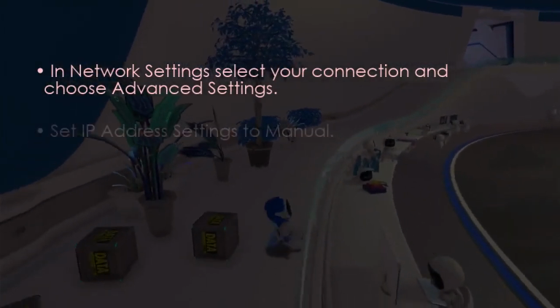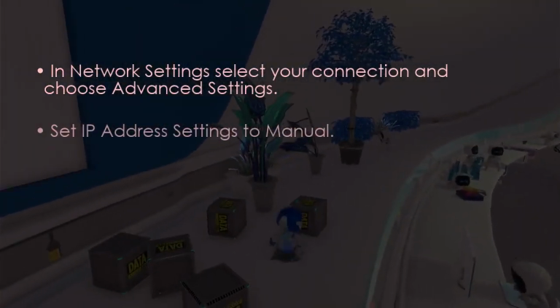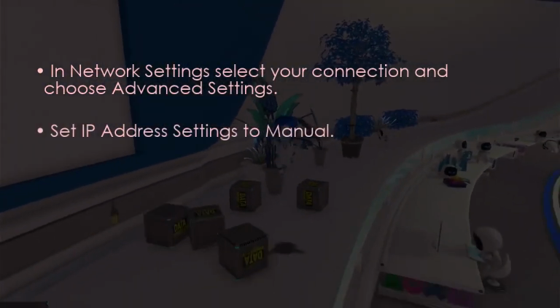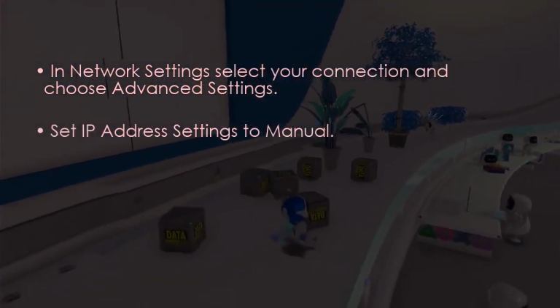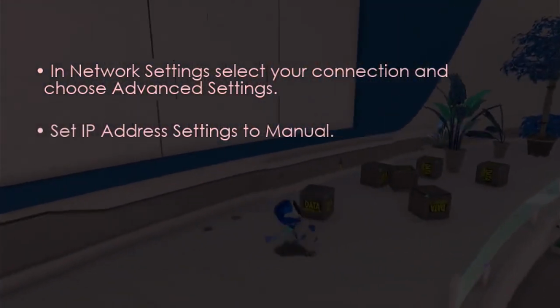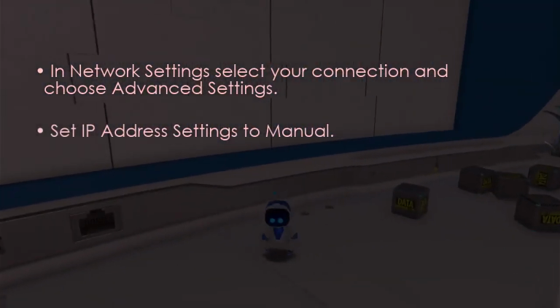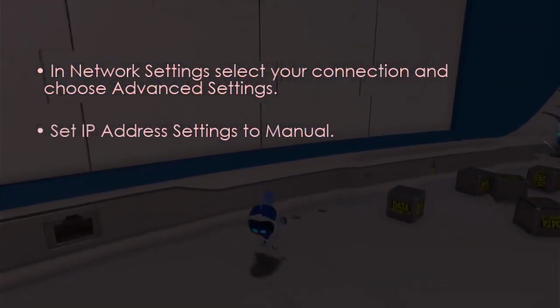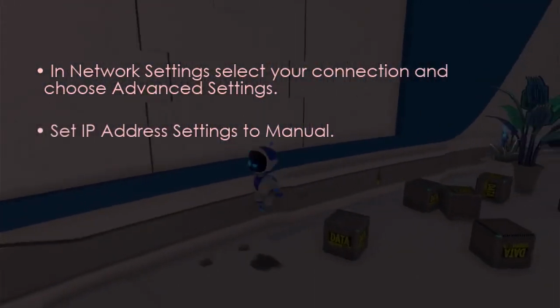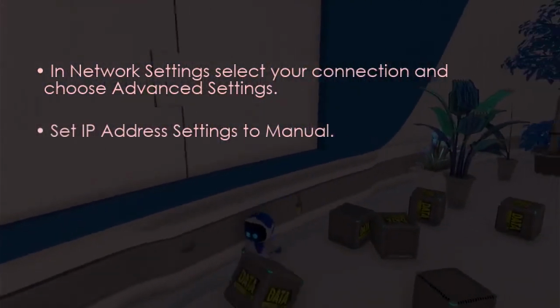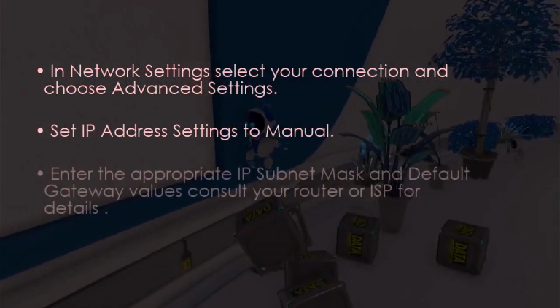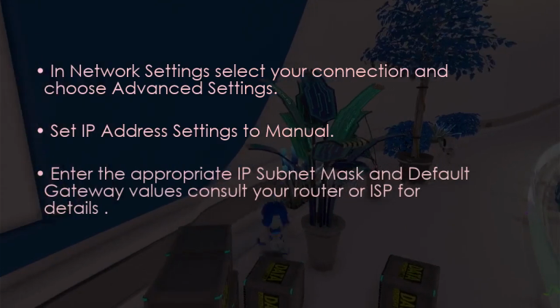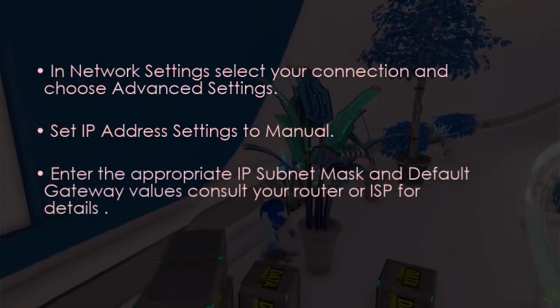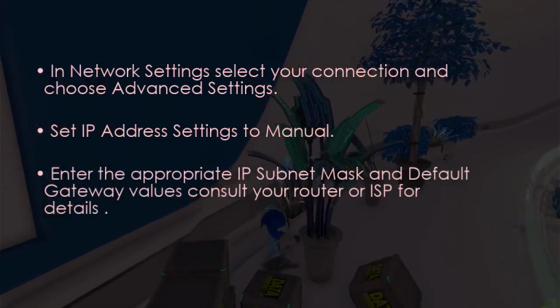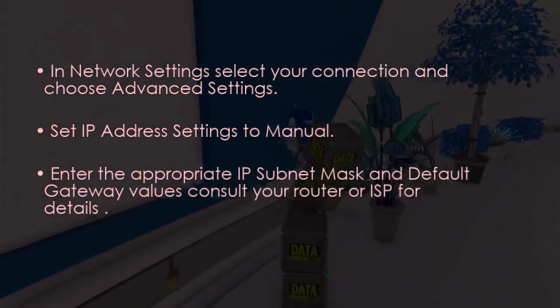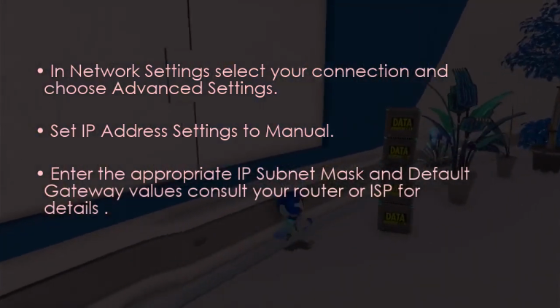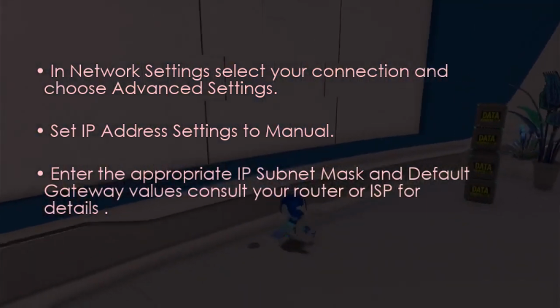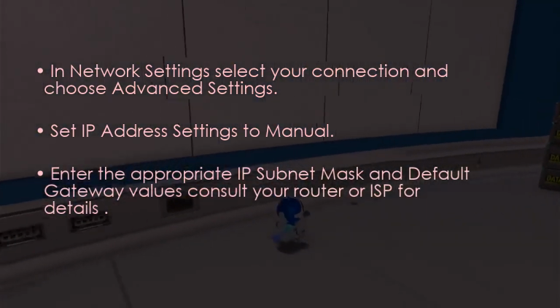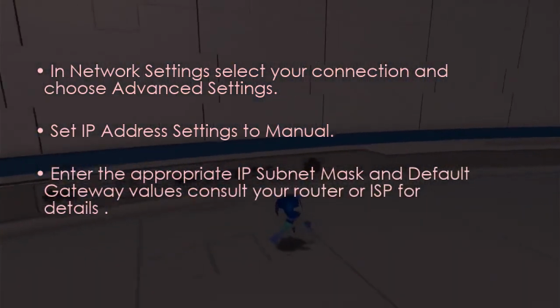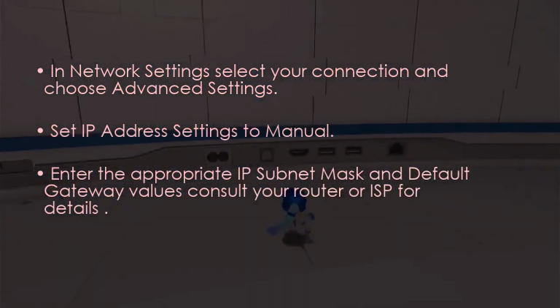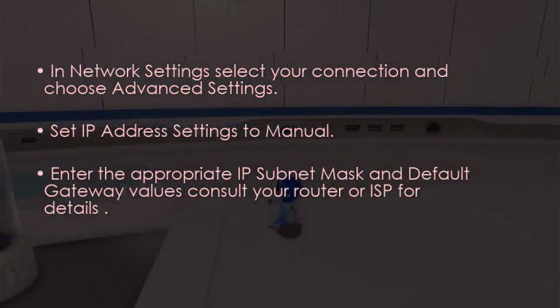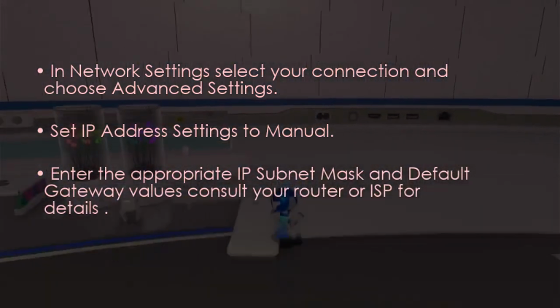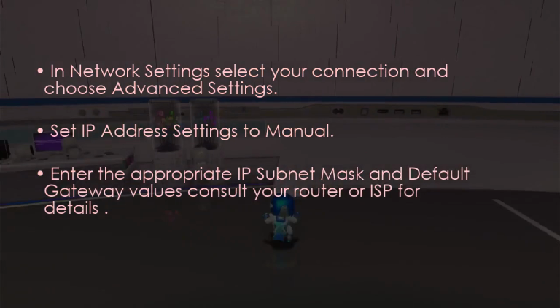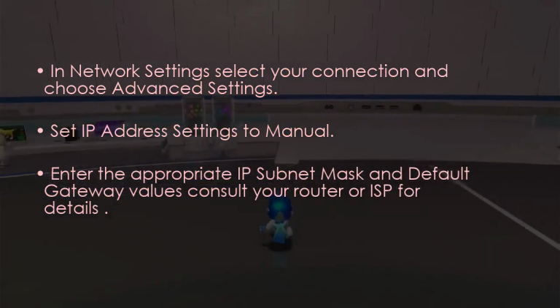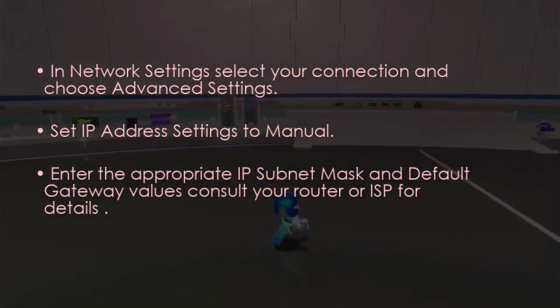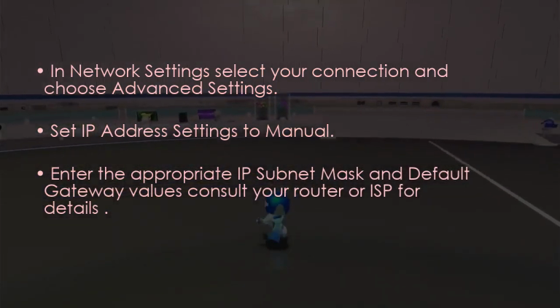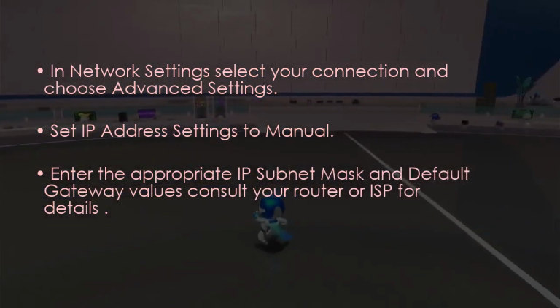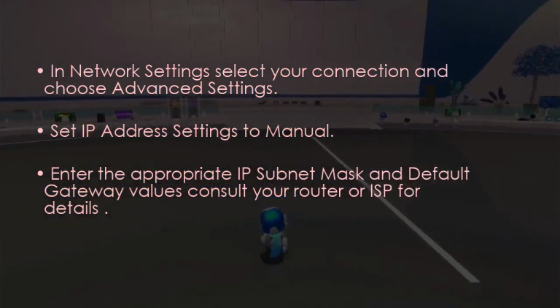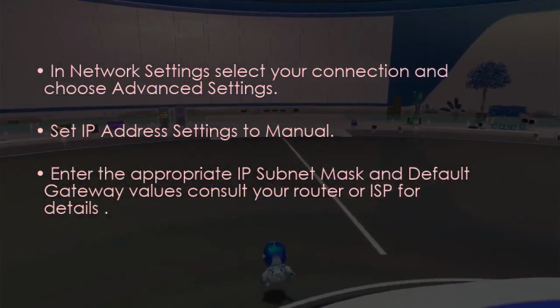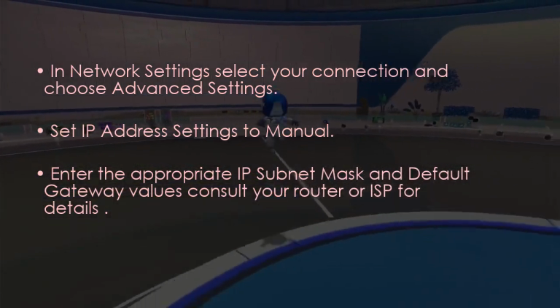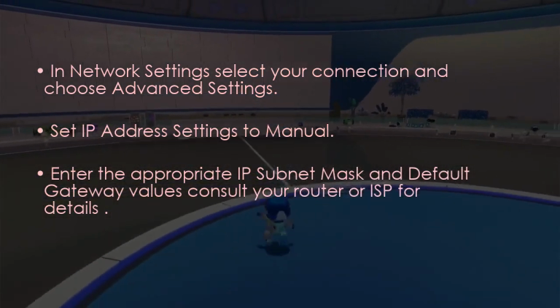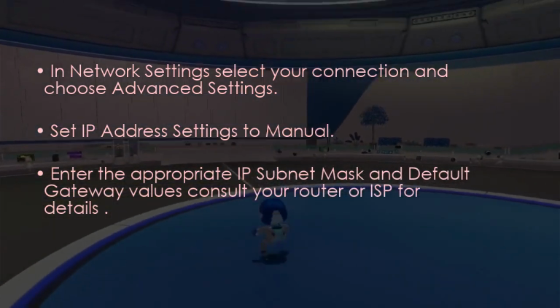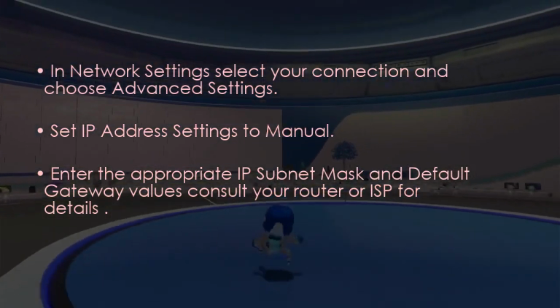Go to Advanced Settings, then set IP Address Settings to Manual. After that, enter the IP address, subnet mask, and default gateway. You are good to go — that's it.